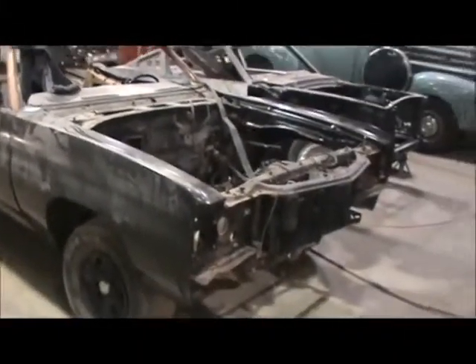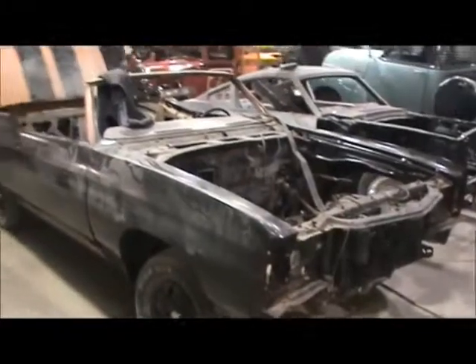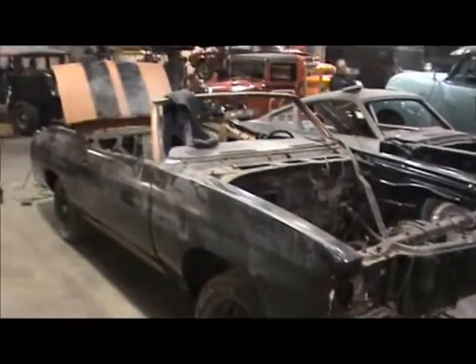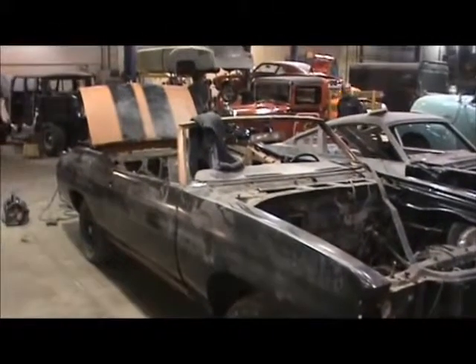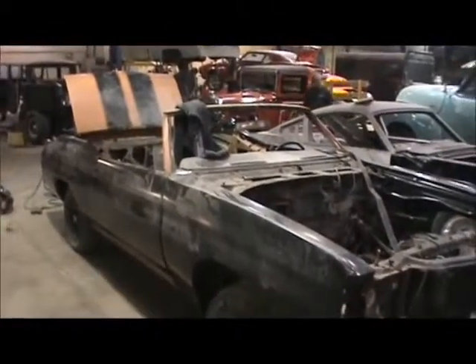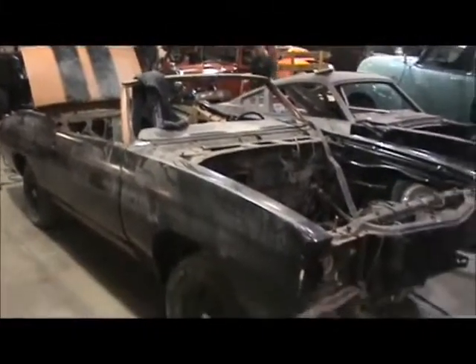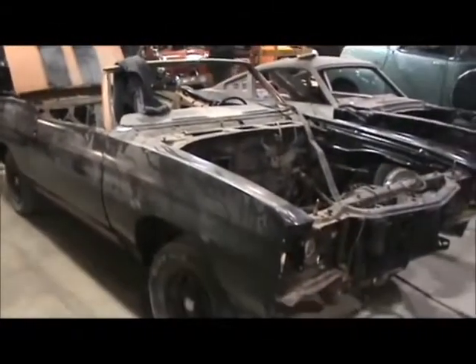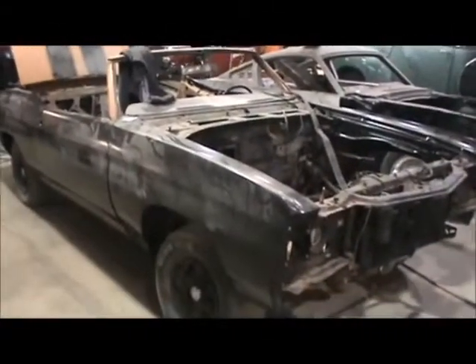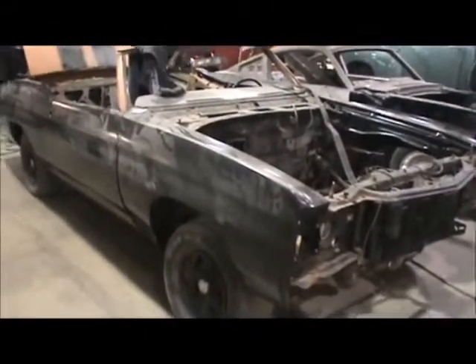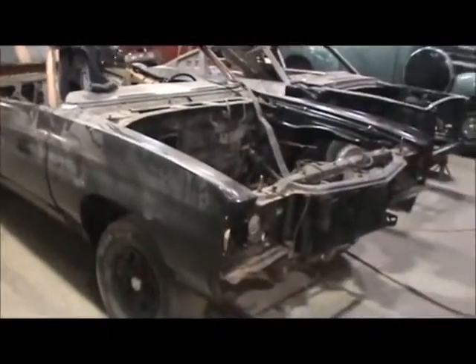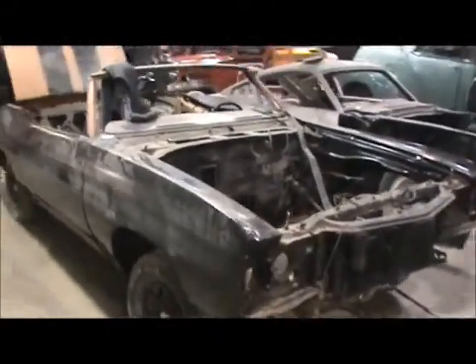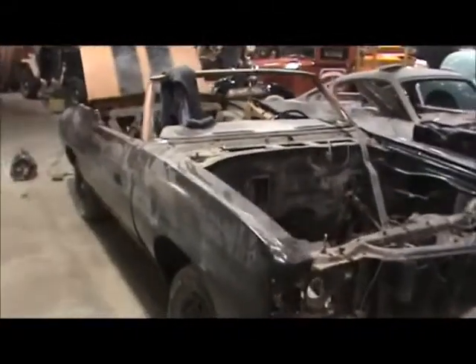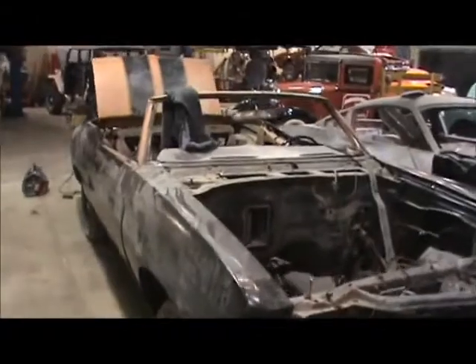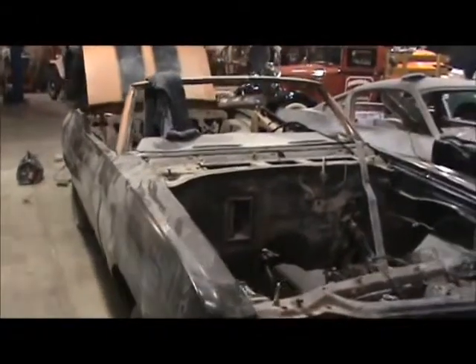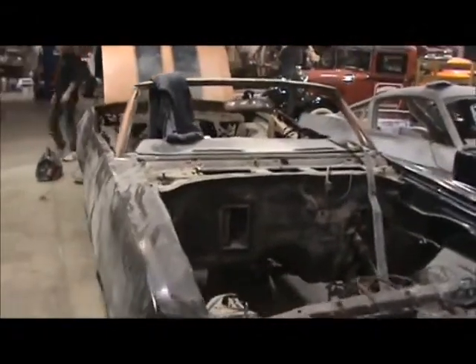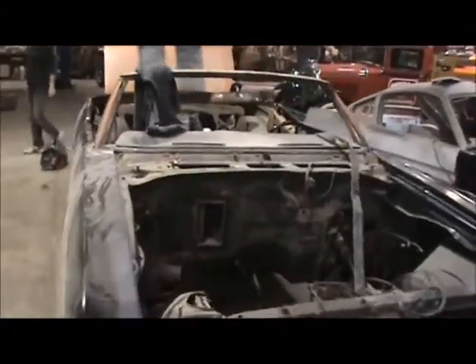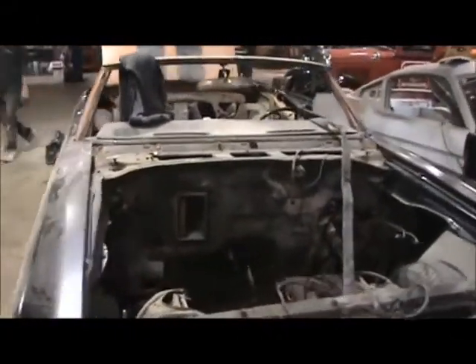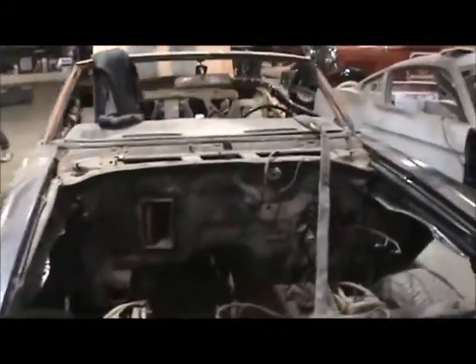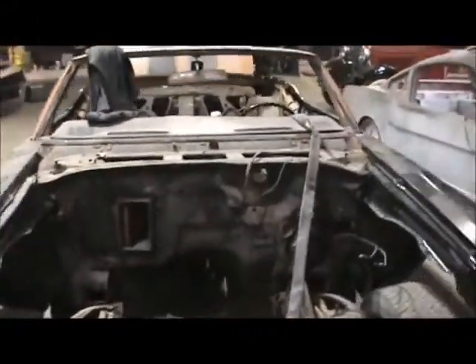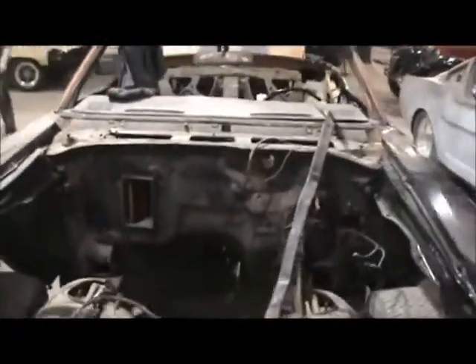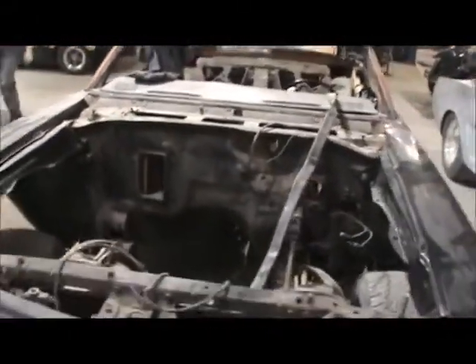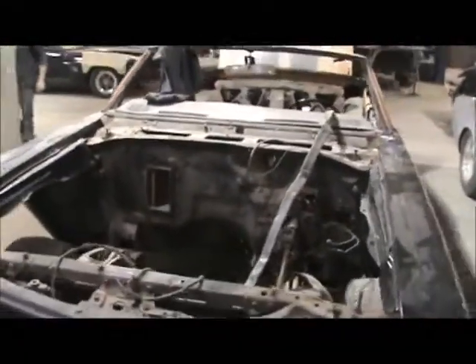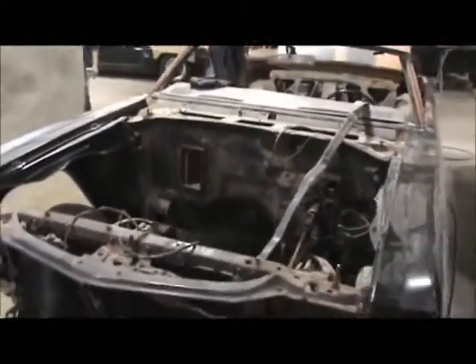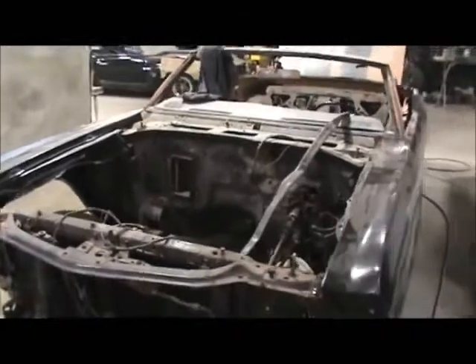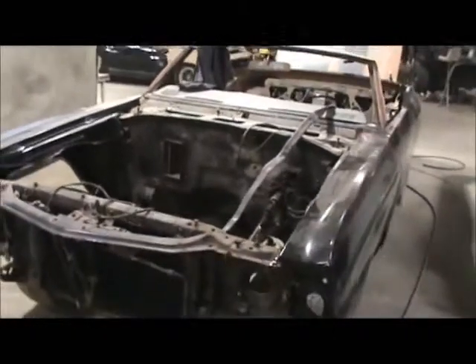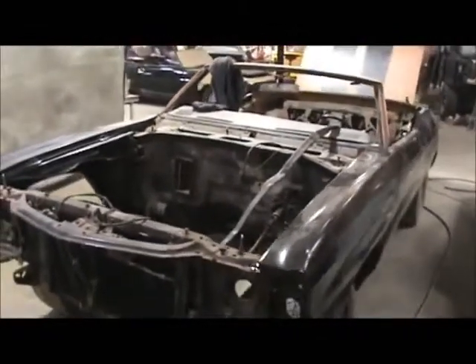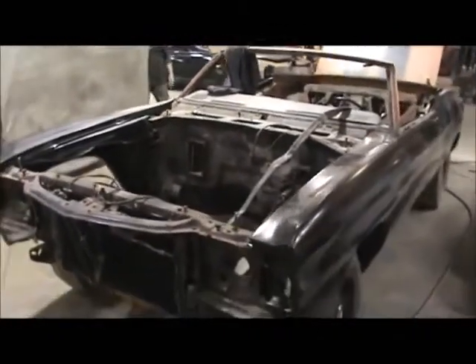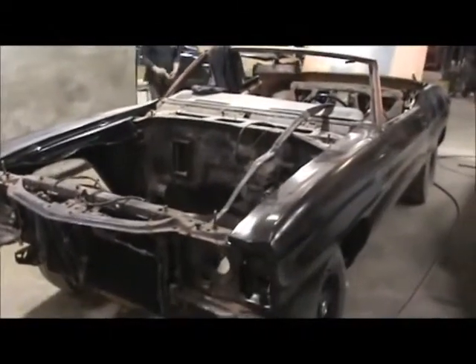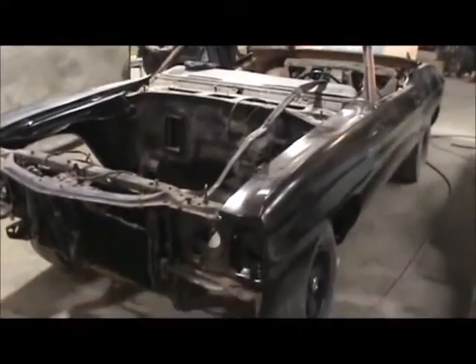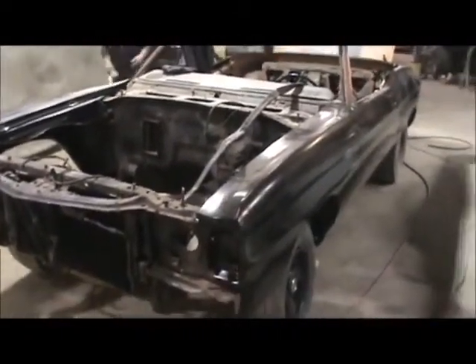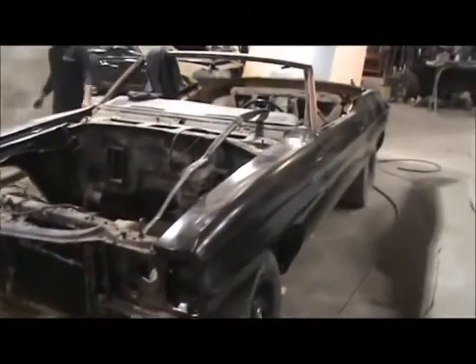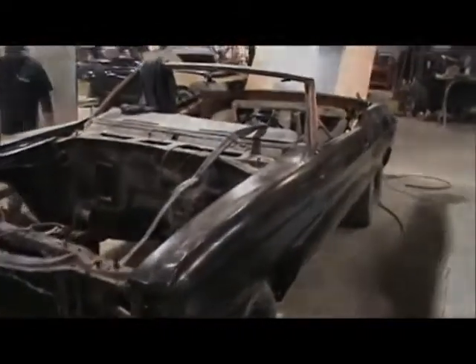So keep watching. I'll show as Mike continues on this project and then when it moves into paint. If you want any more on this project, you can visit us on our website at www.precisioncarrestoration.com.